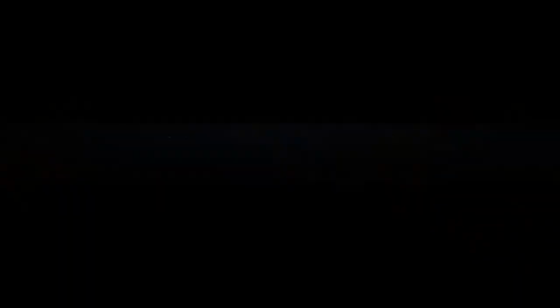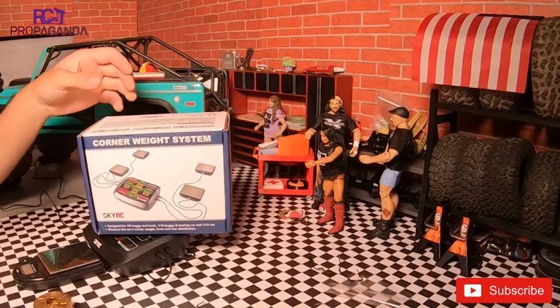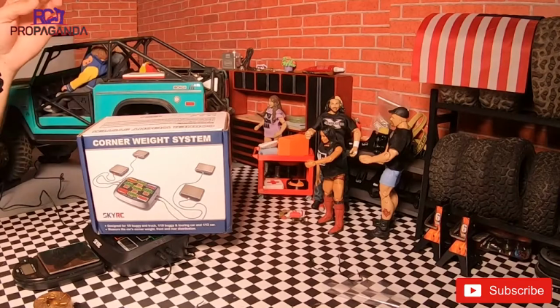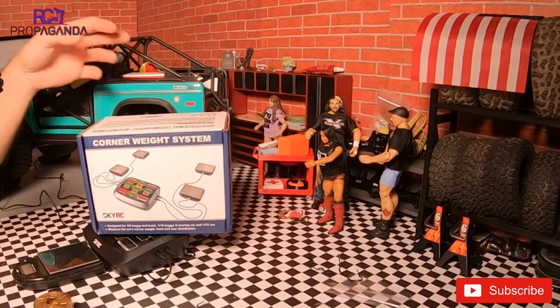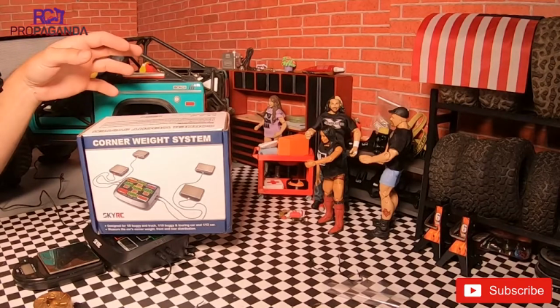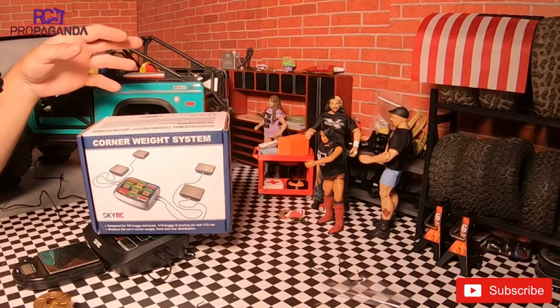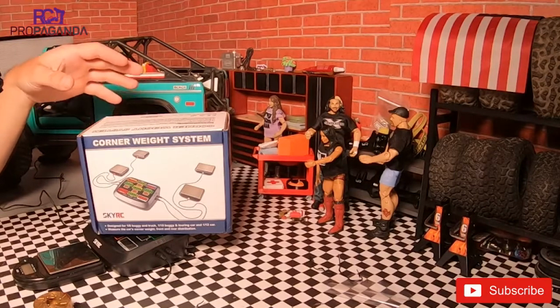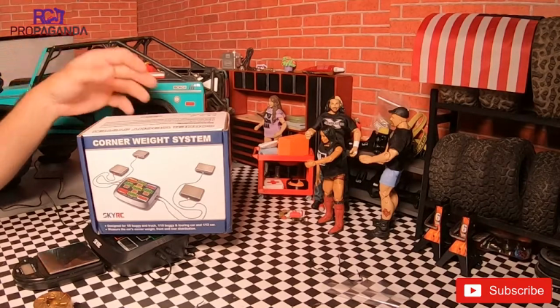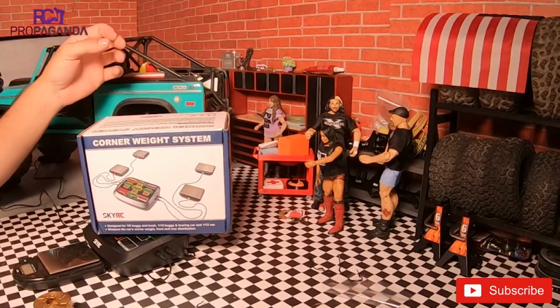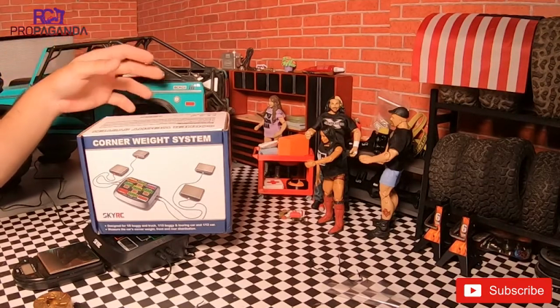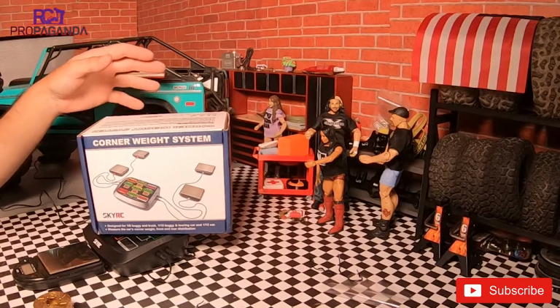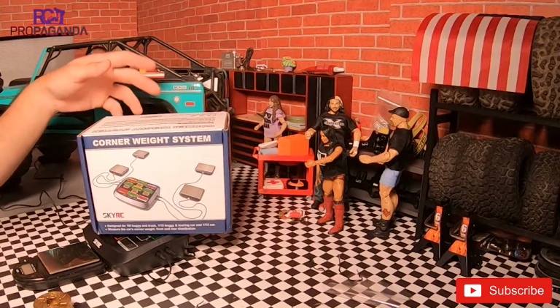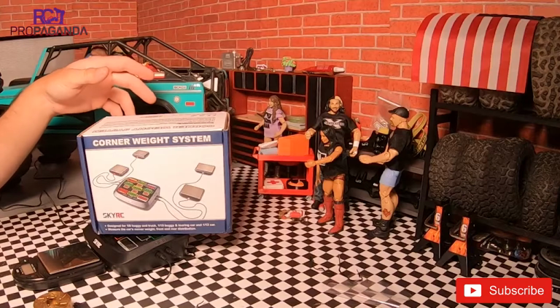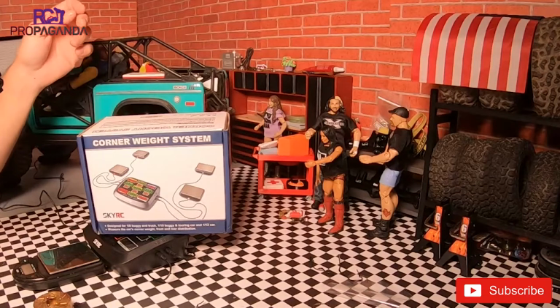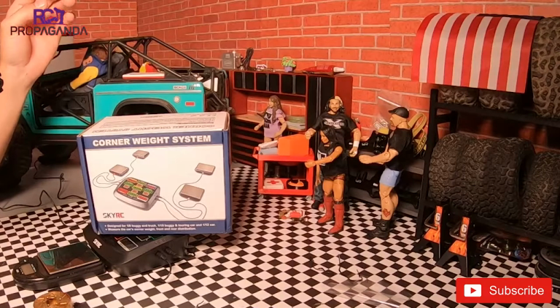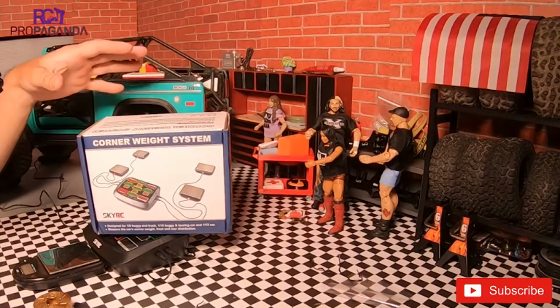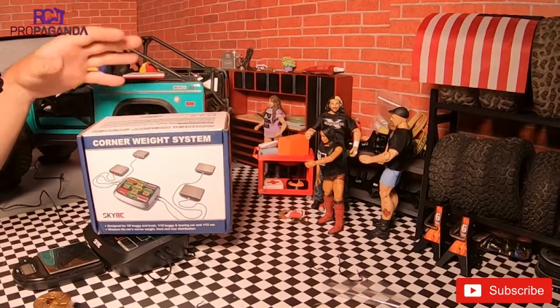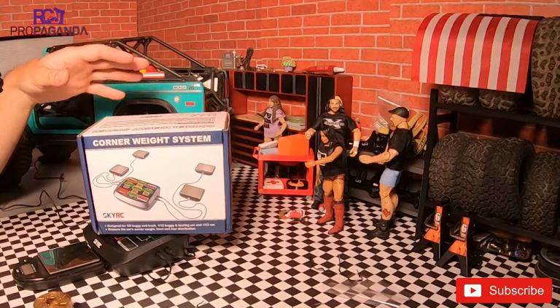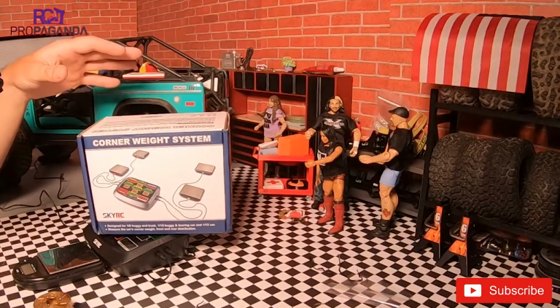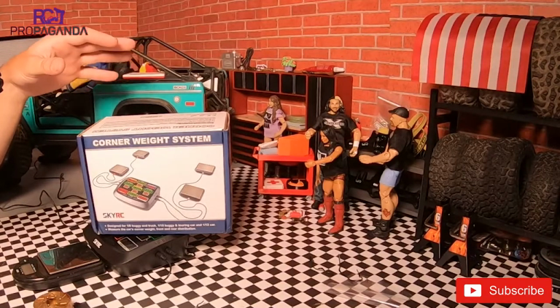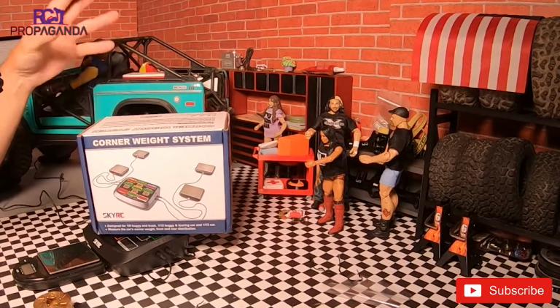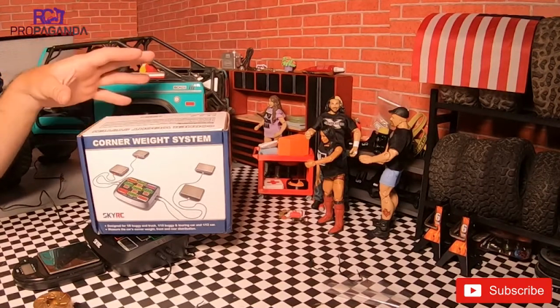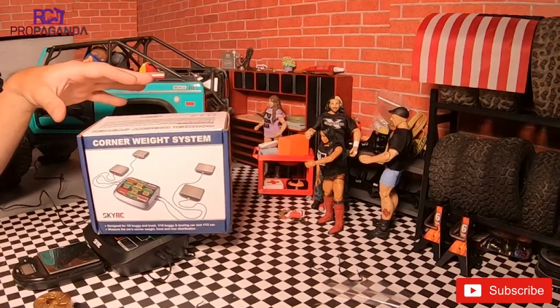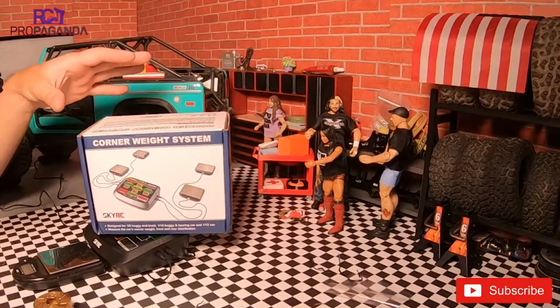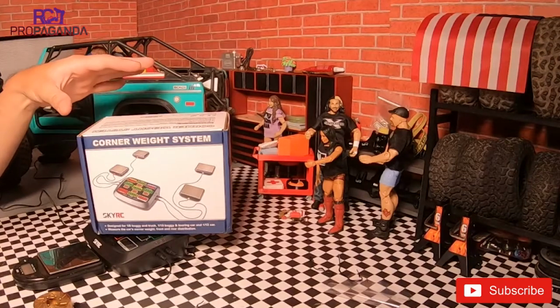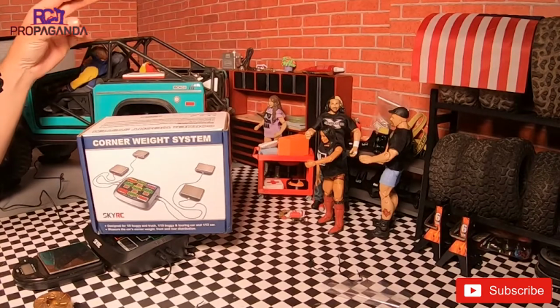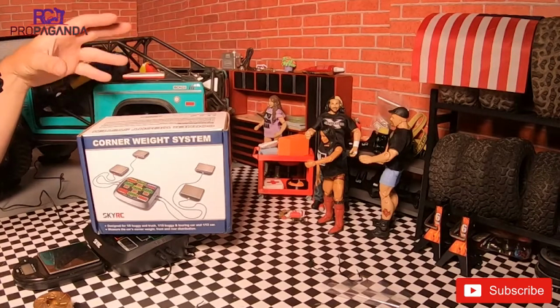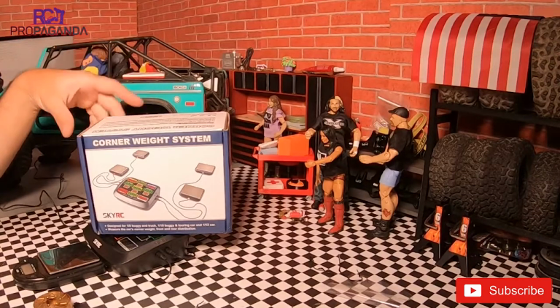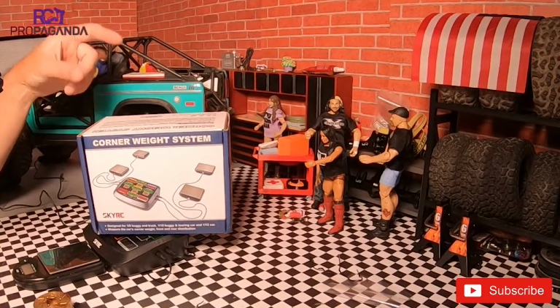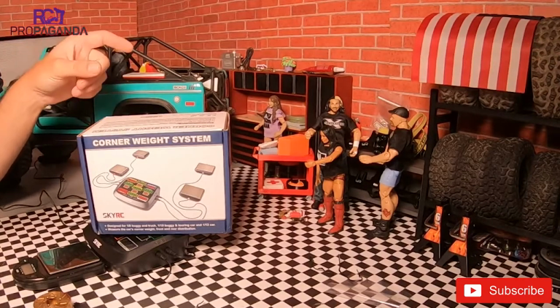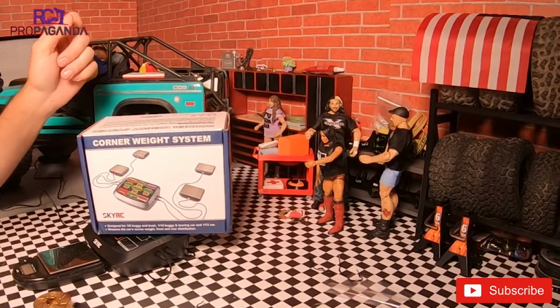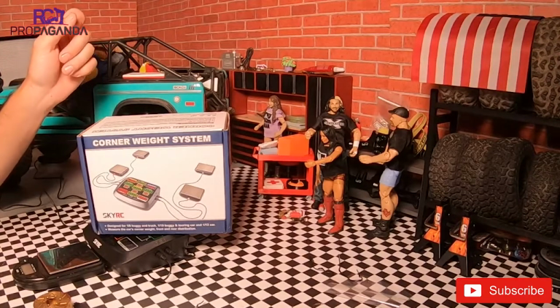What is going on everybody? Welcome back to my channel. Hope everyone is doing well. We are in the RC Propaganda shop and today we are going to be weighing in on the situation of weight on your RC crawlers.